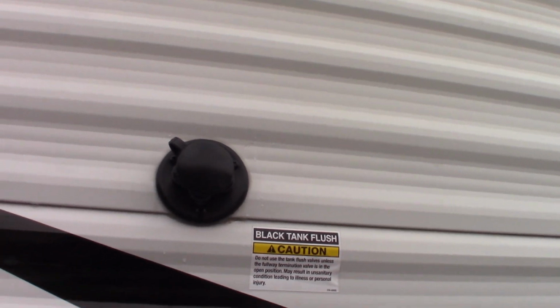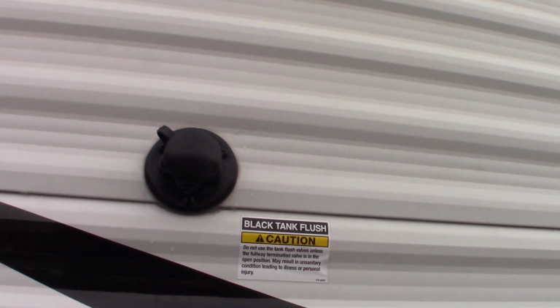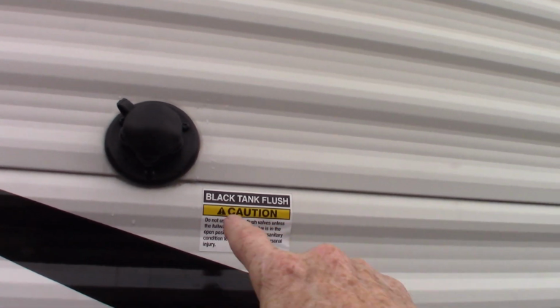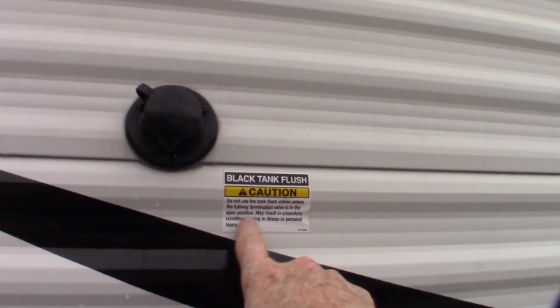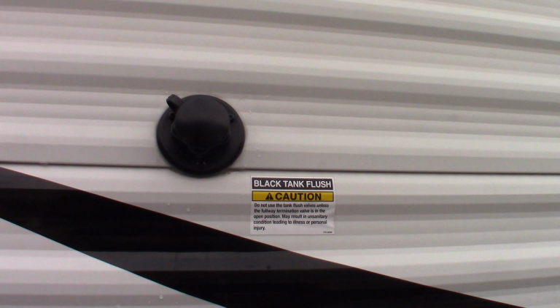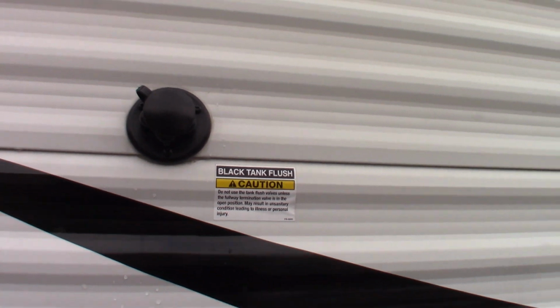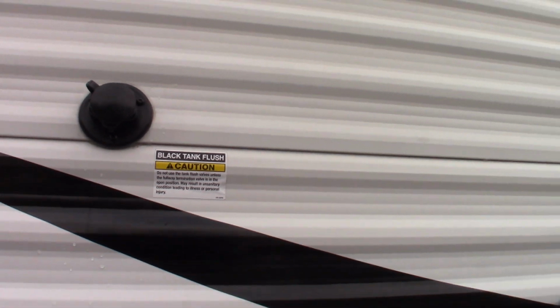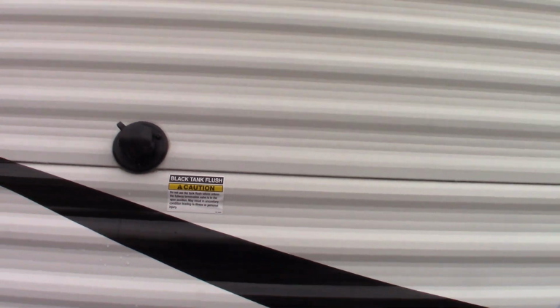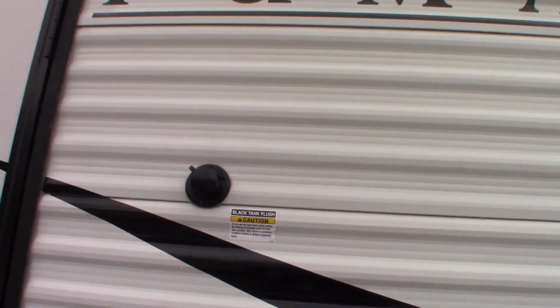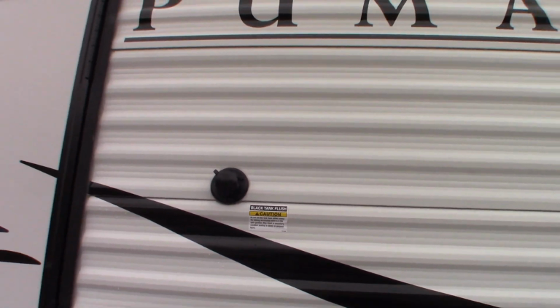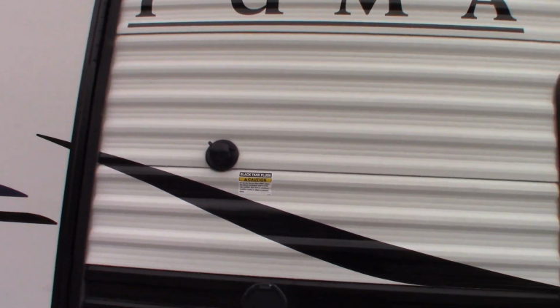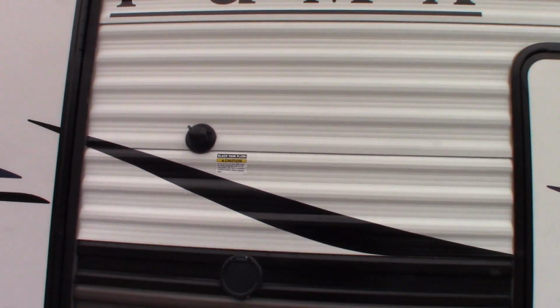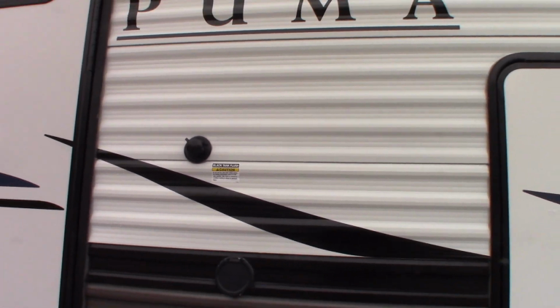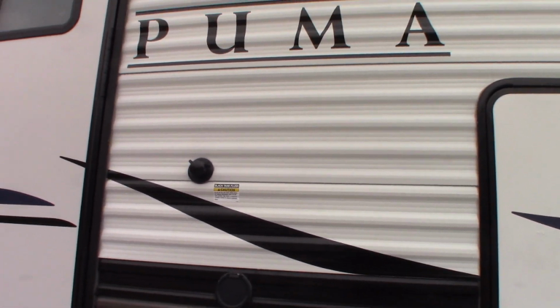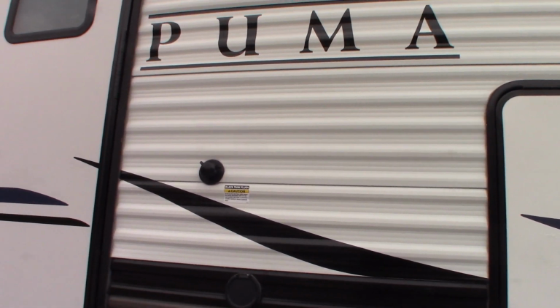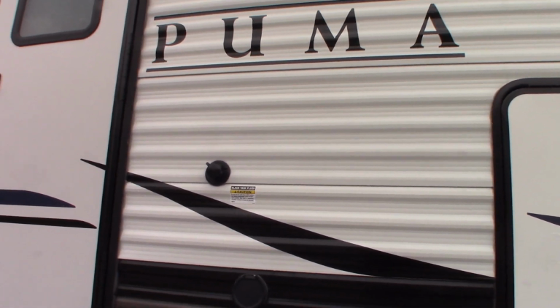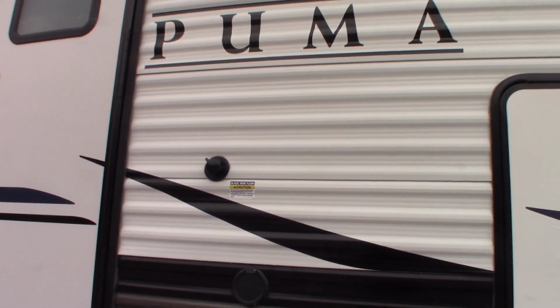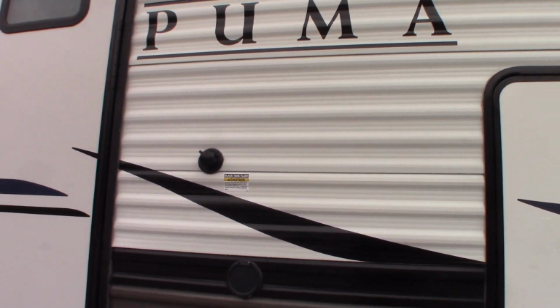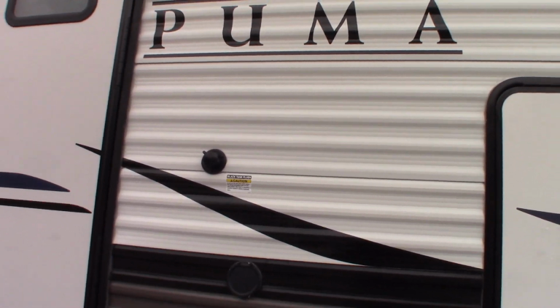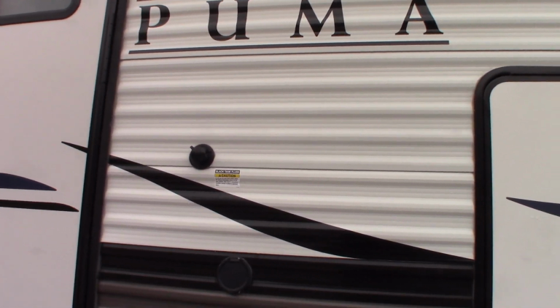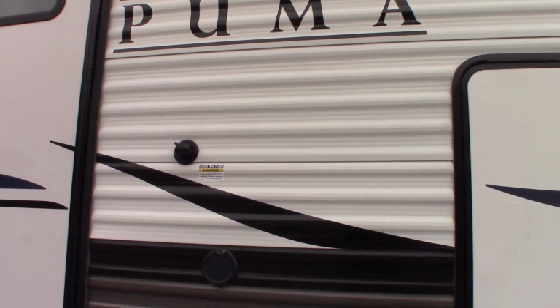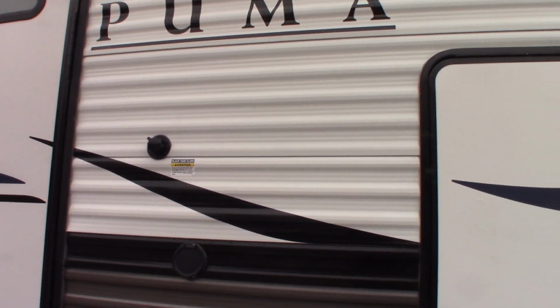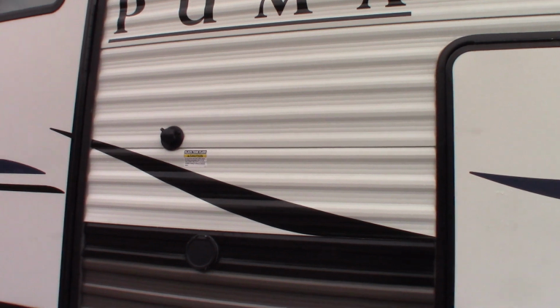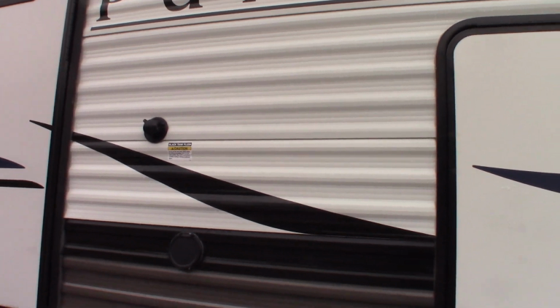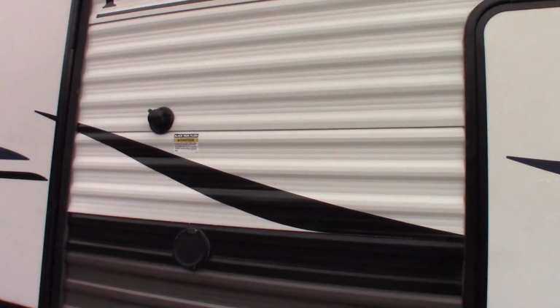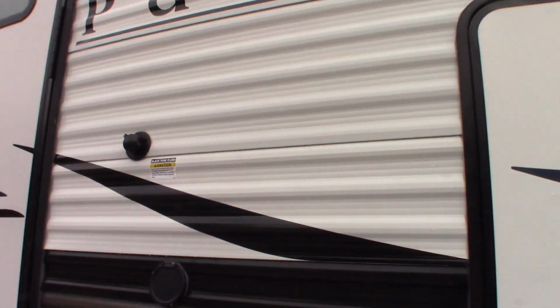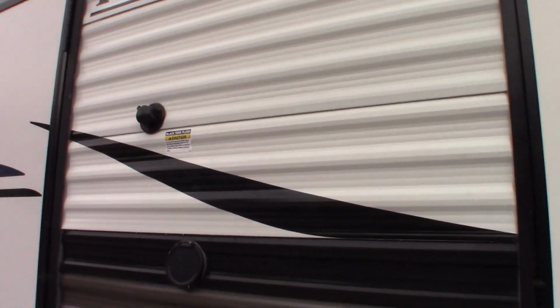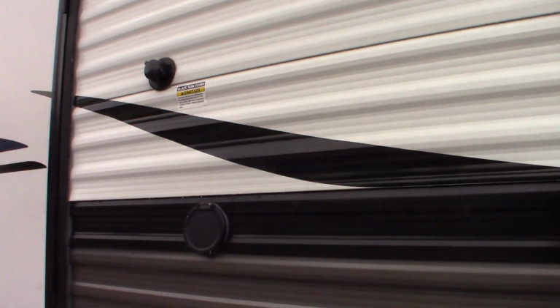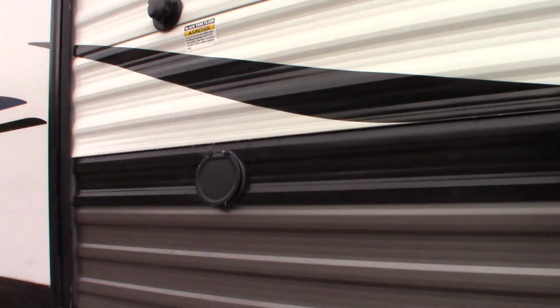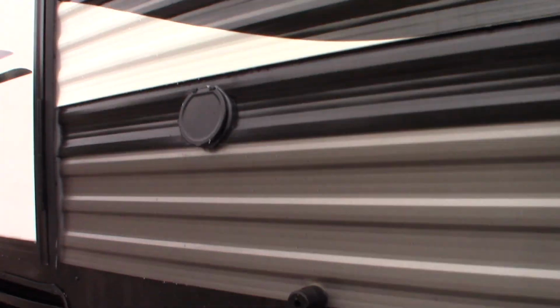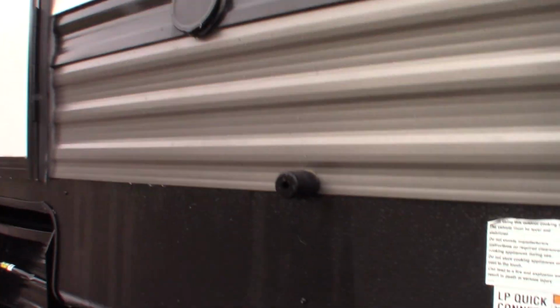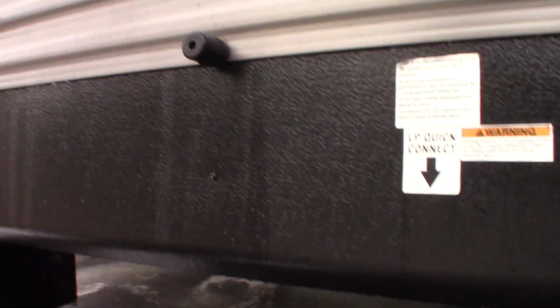Make sure, like it says on this sticker, you have the black tank flush valve open before you turn on the water.